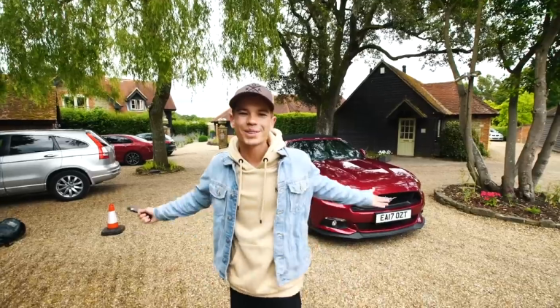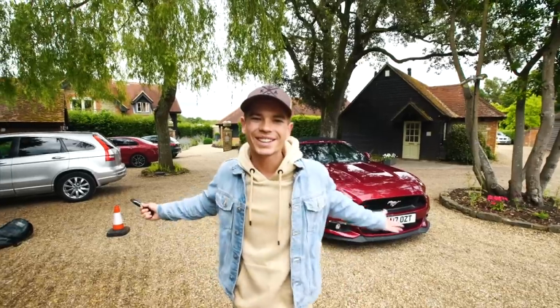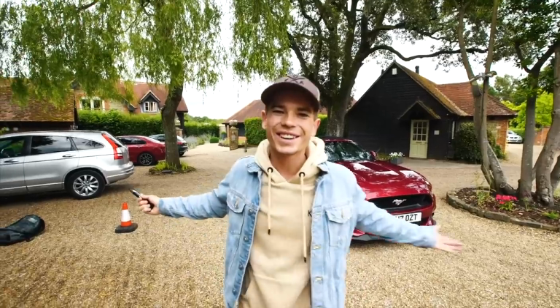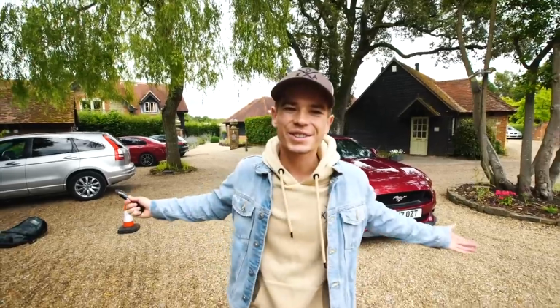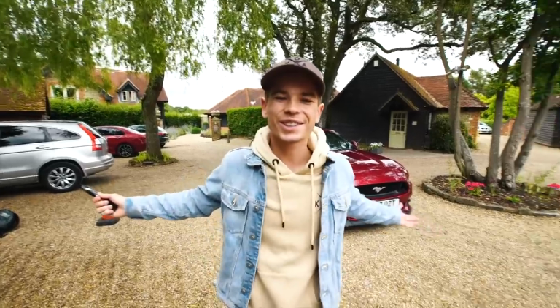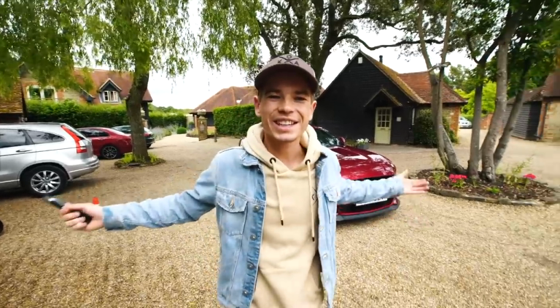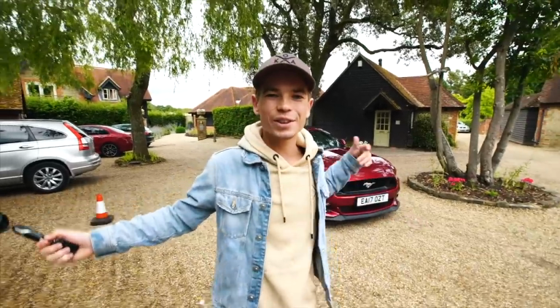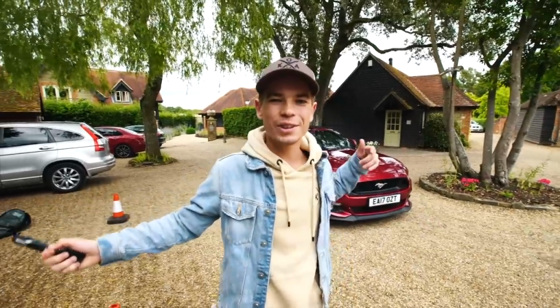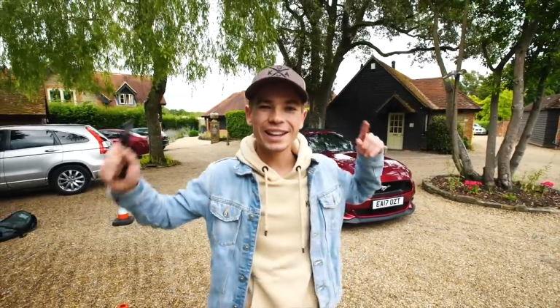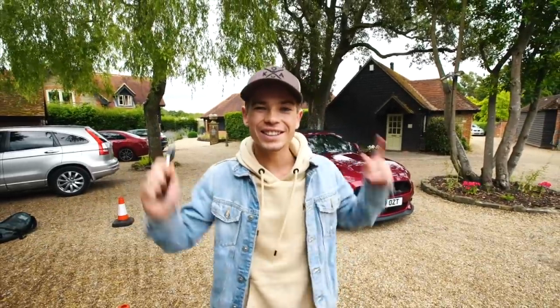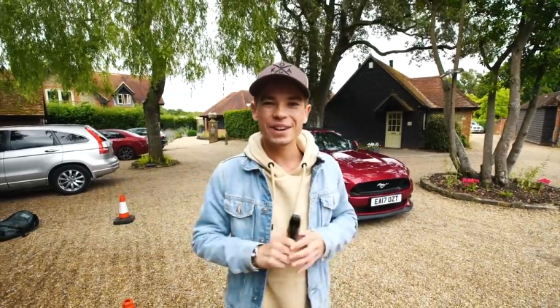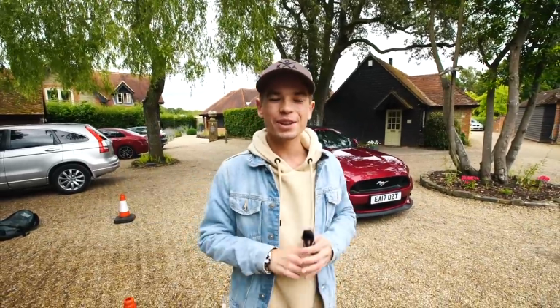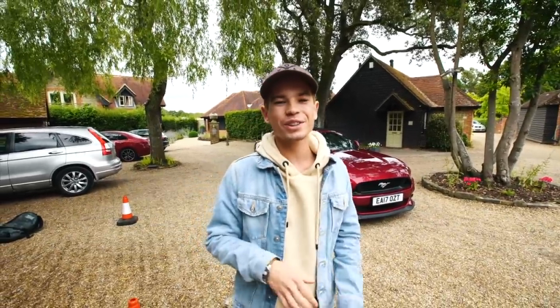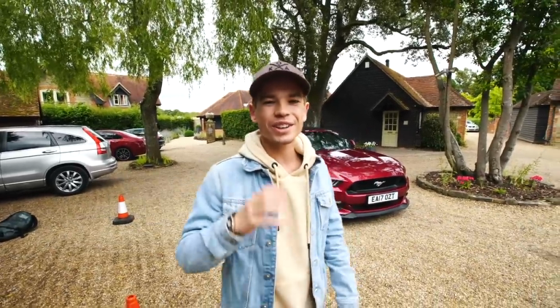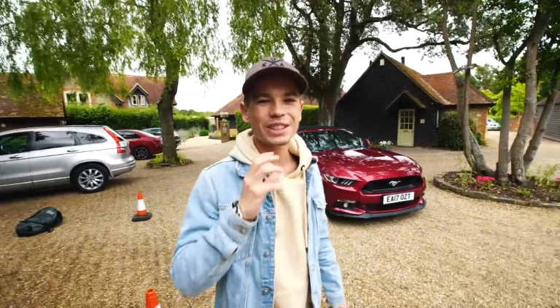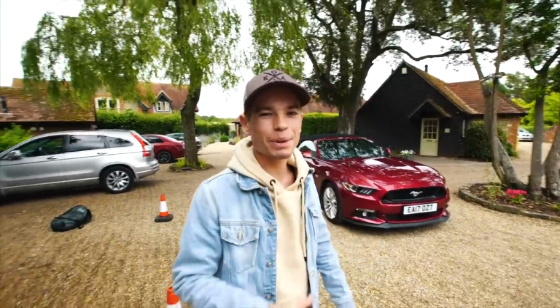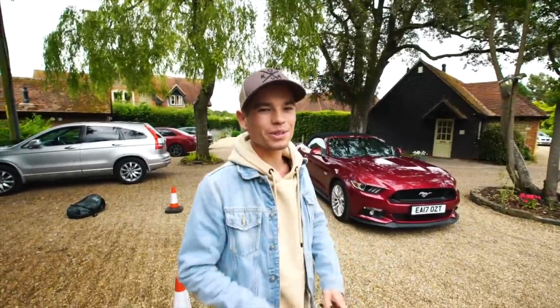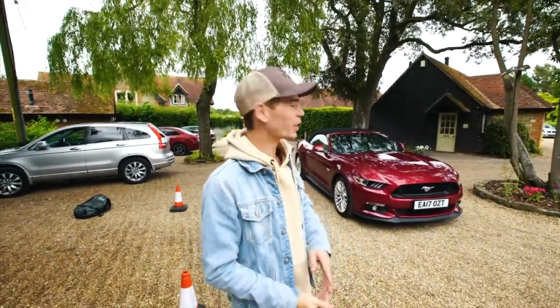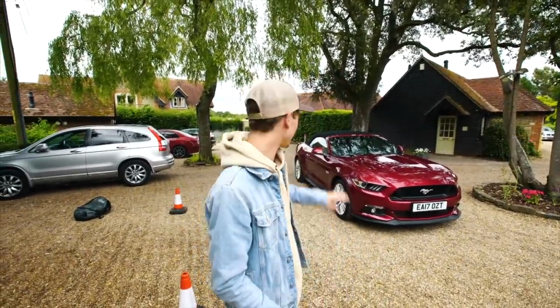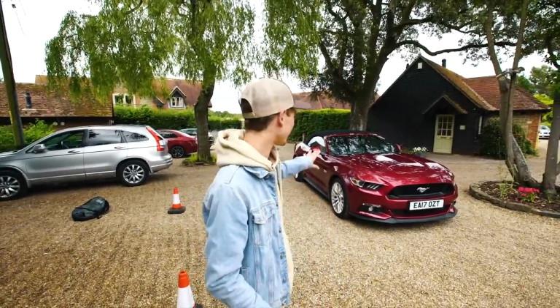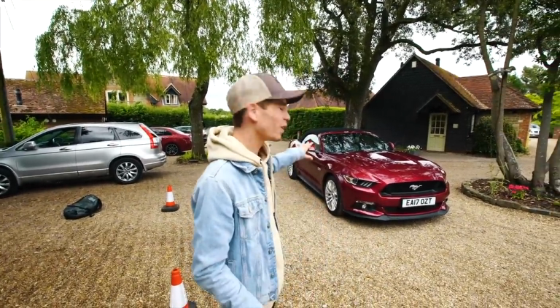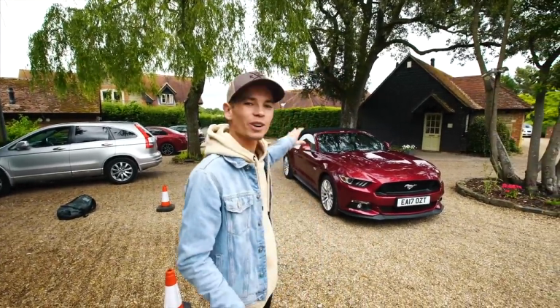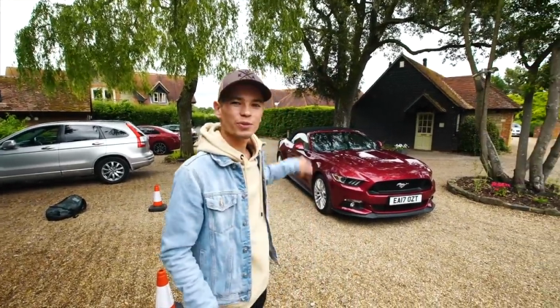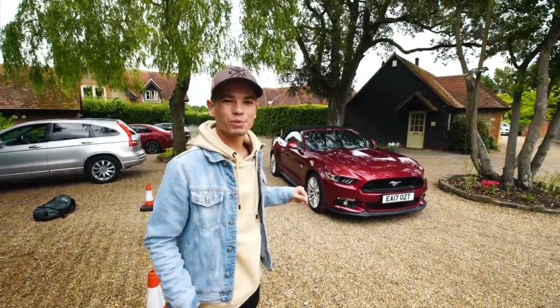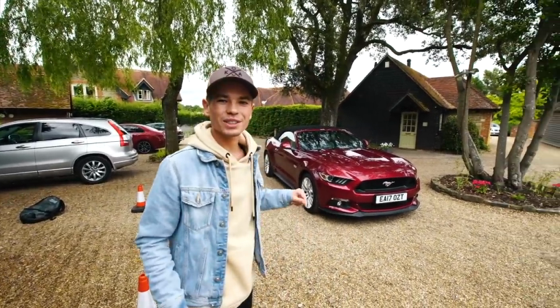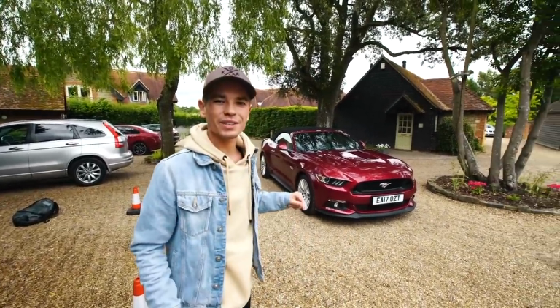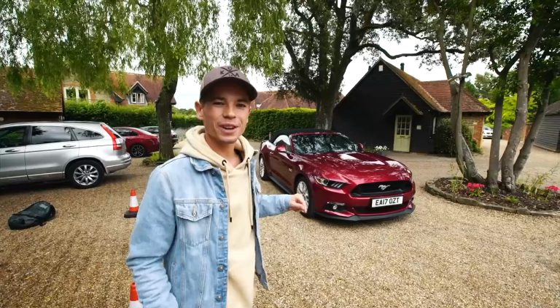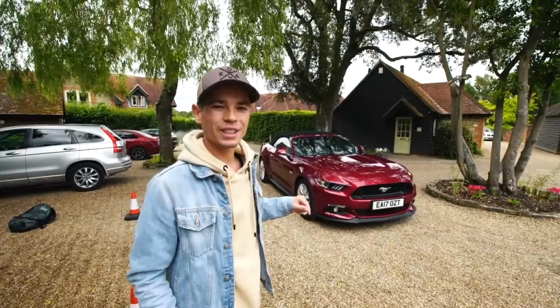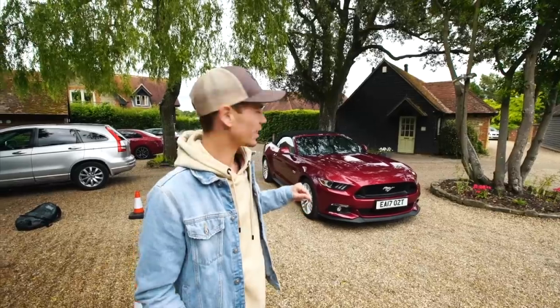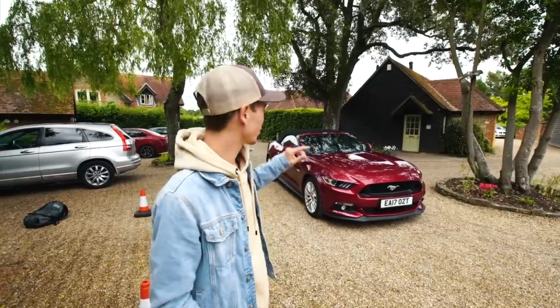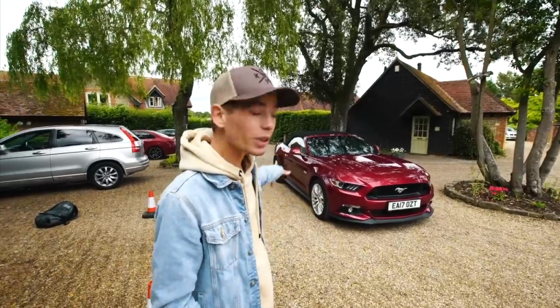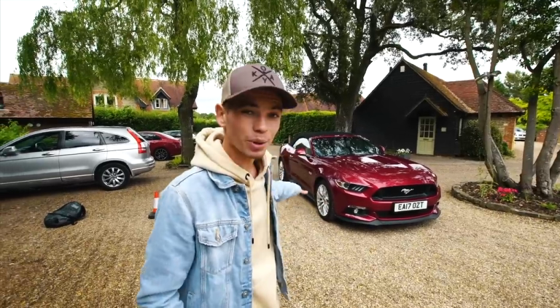Good morning everyone, you're joining us in the UK and today we are doing another experience video, this time on the Ford Mustang 5L convertible.